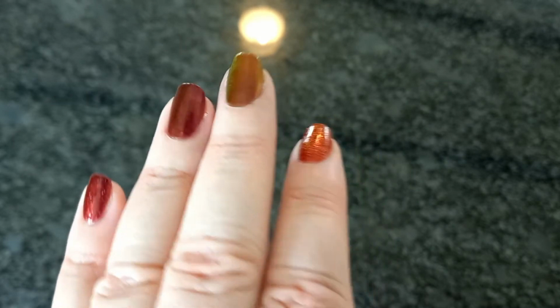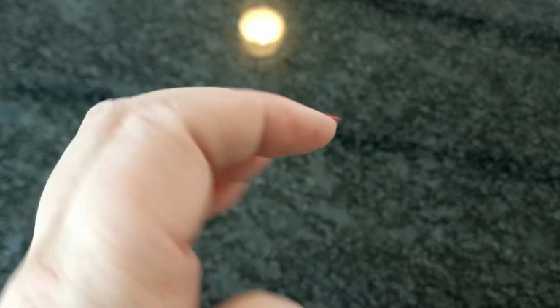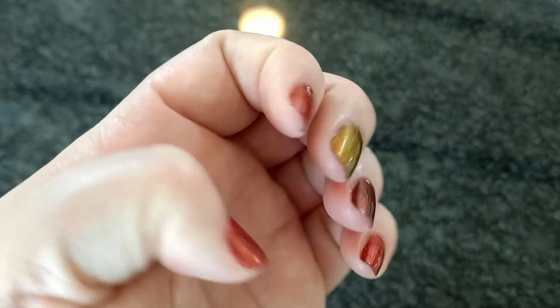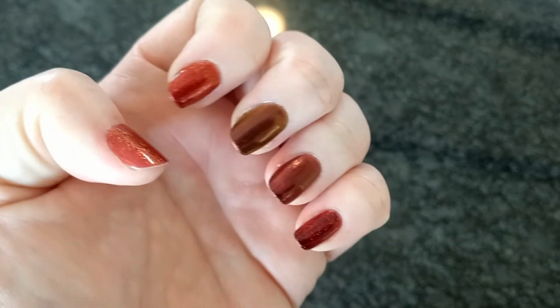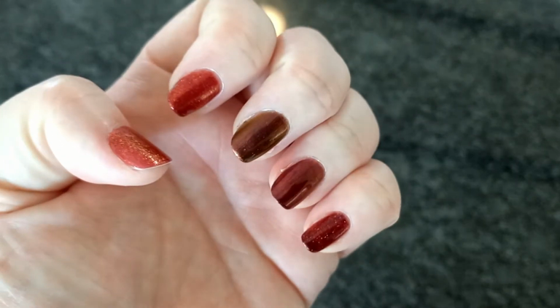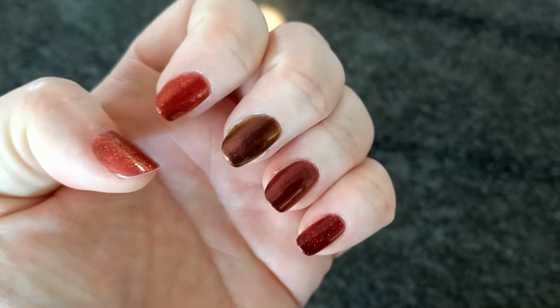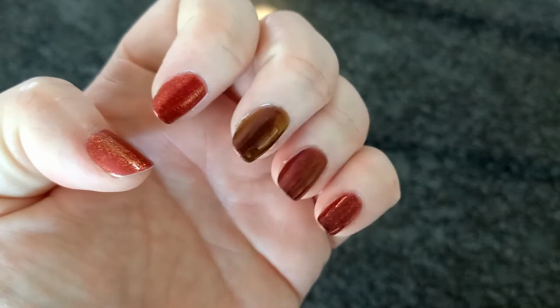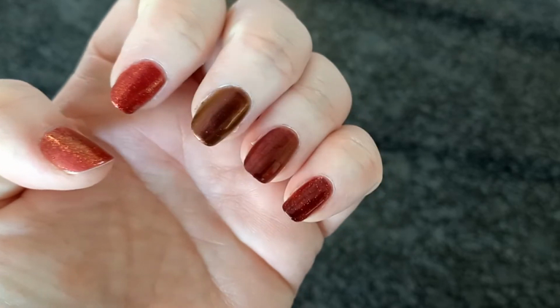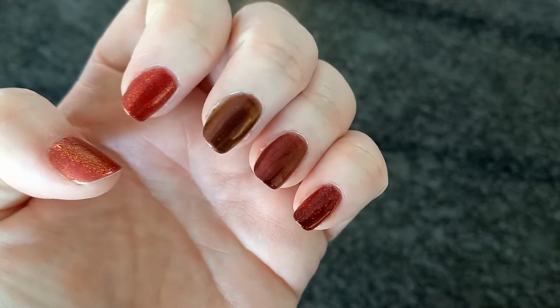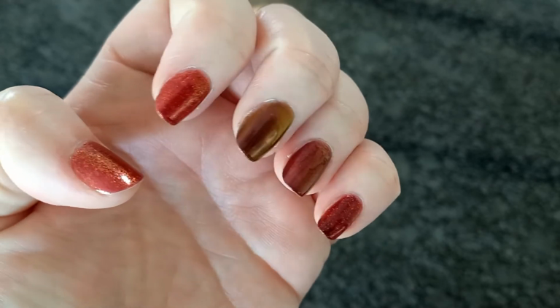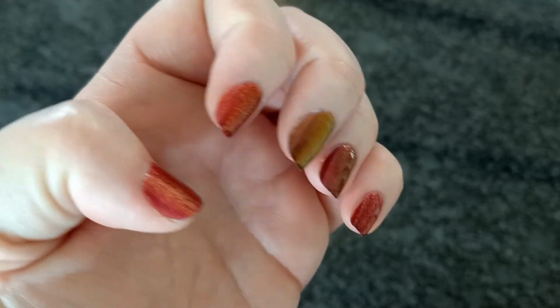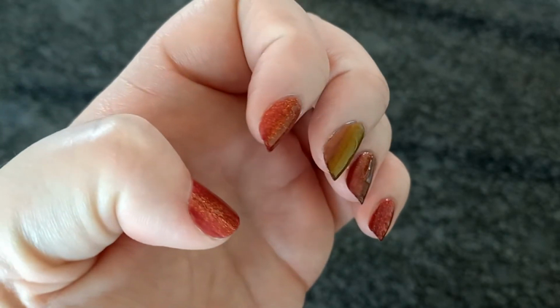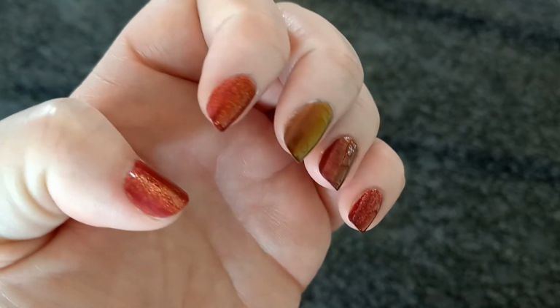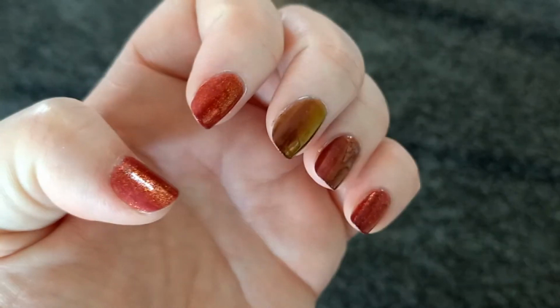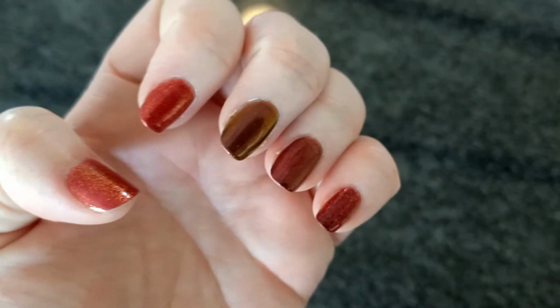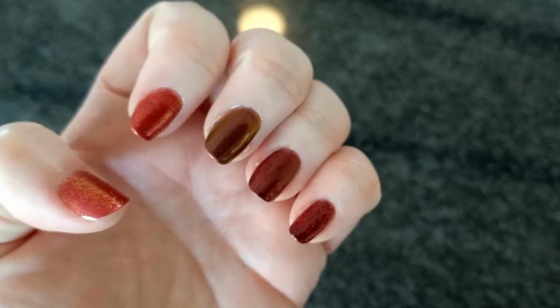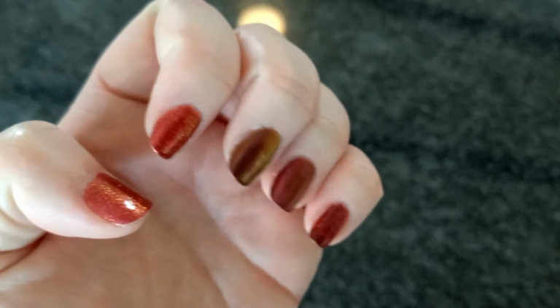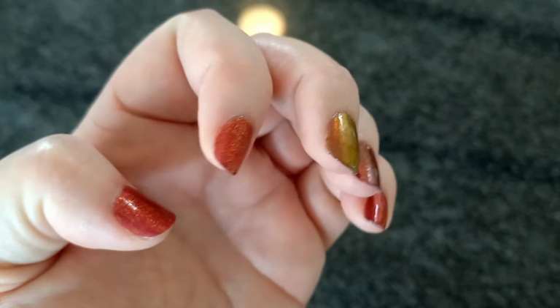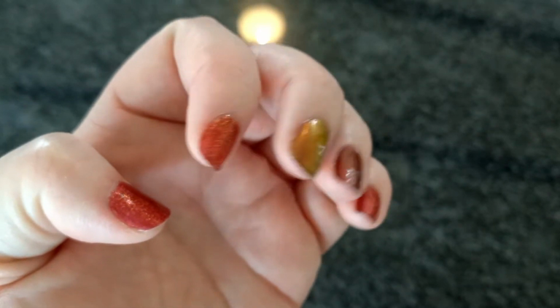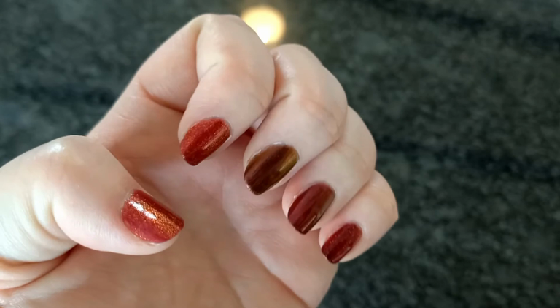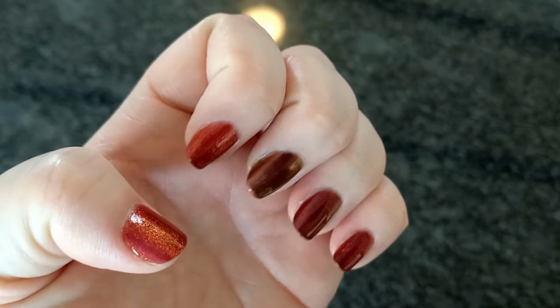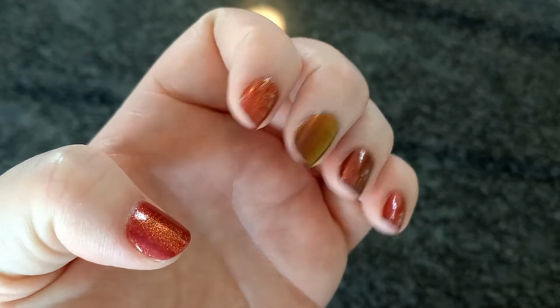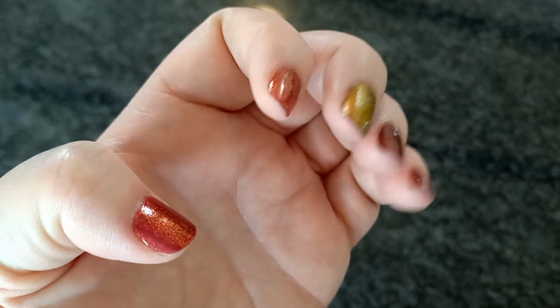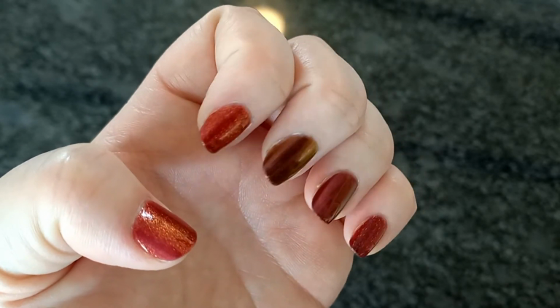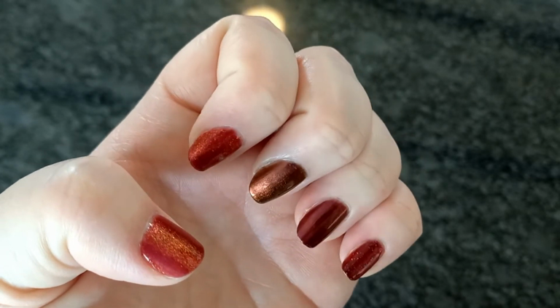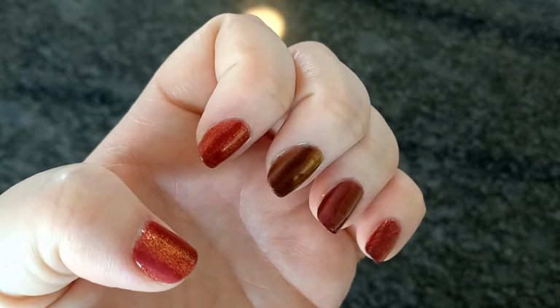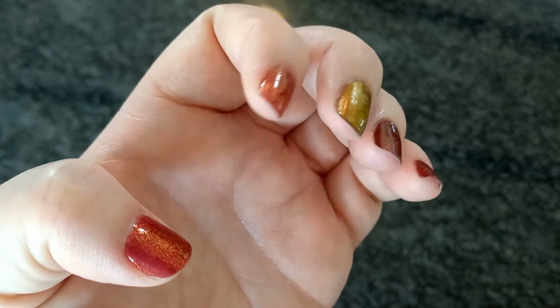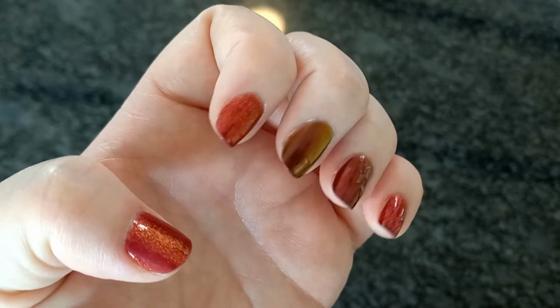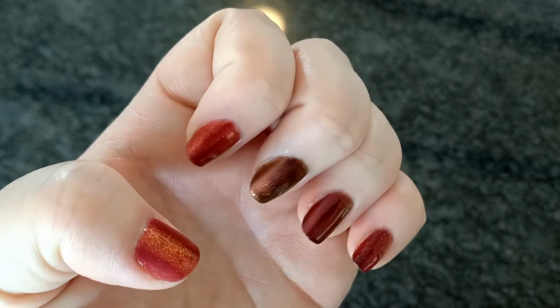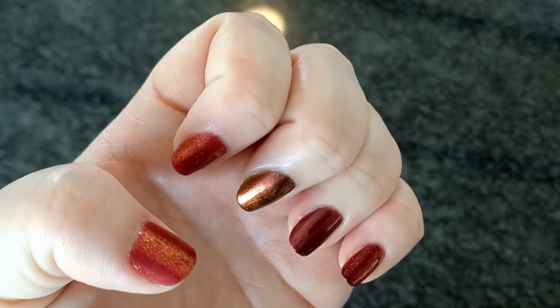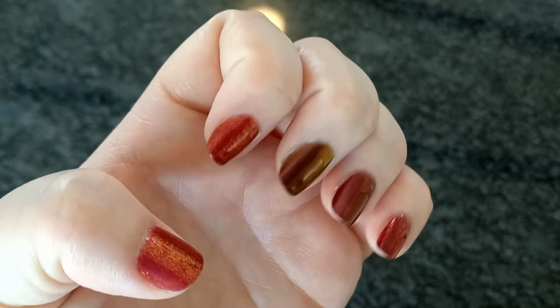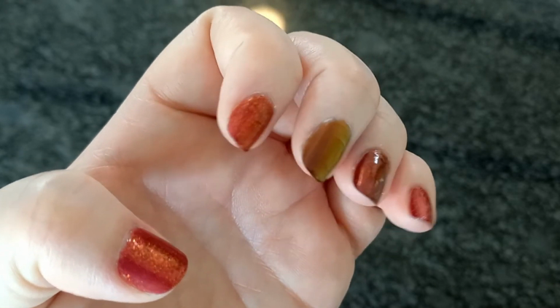For those of you that don't know, ILNP is an indie polish company in the US that ships internationally. They're cruelty-free, vegan, 7-free — so non-toxic — and they're beautiful.